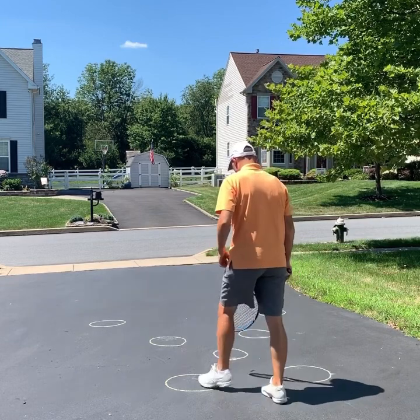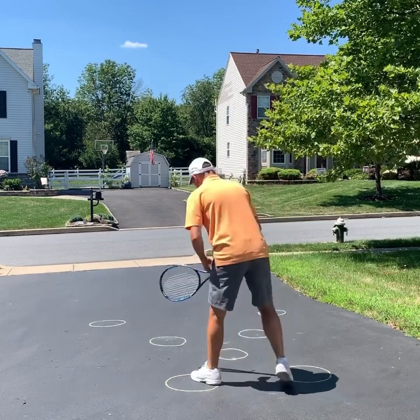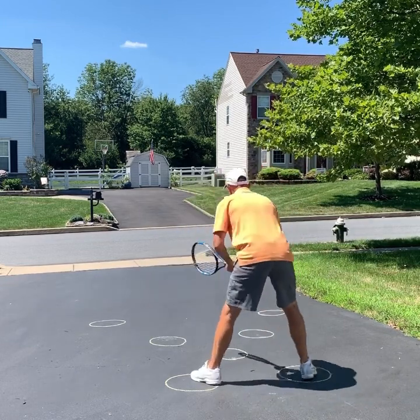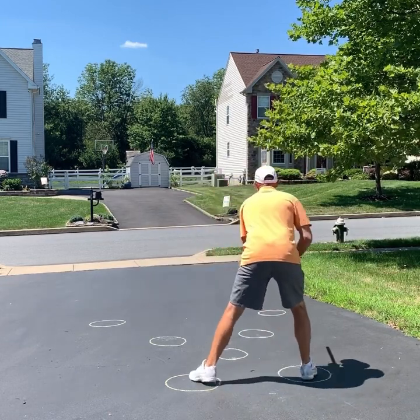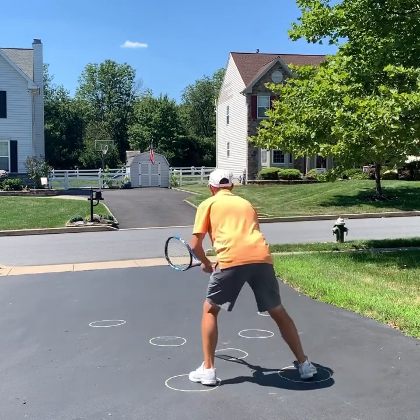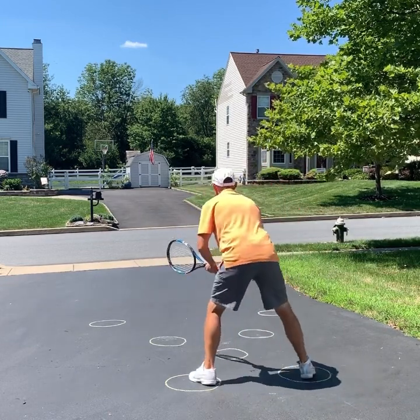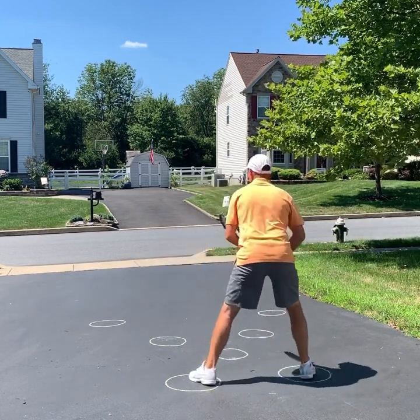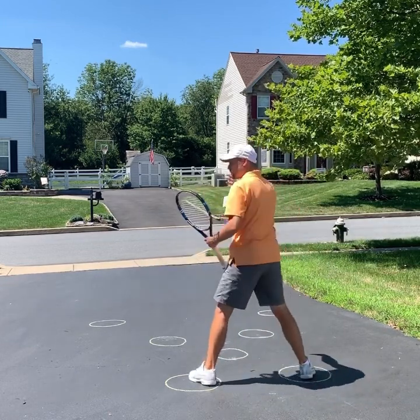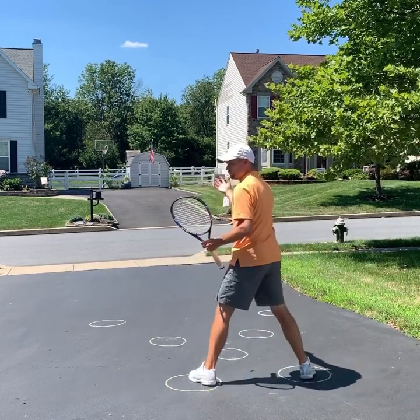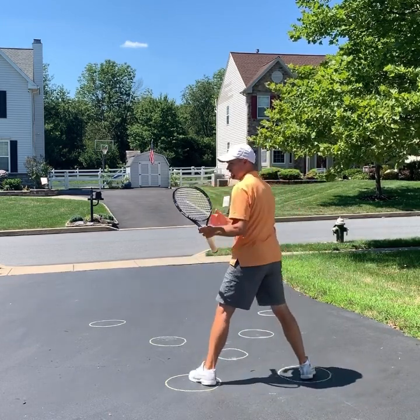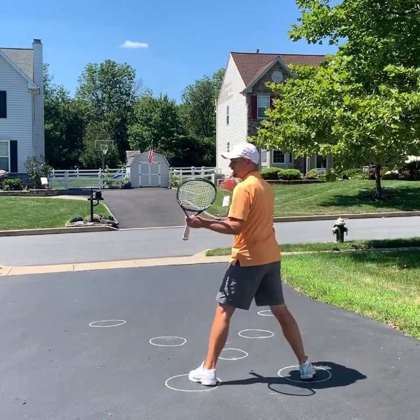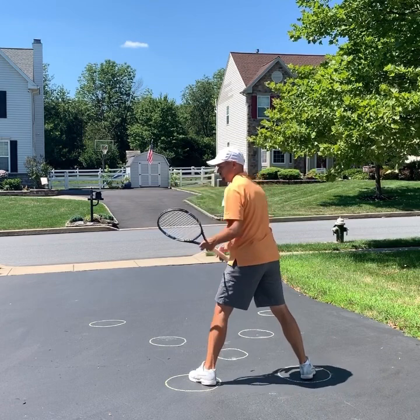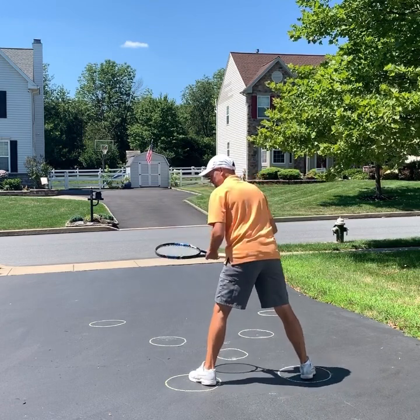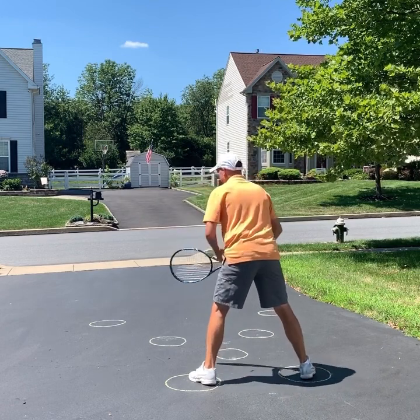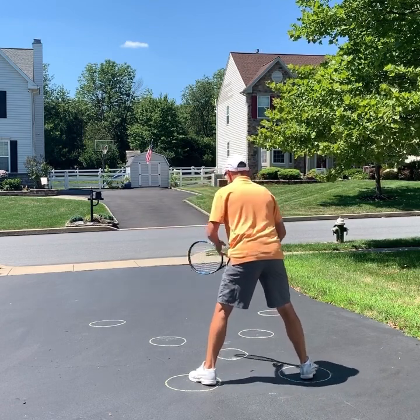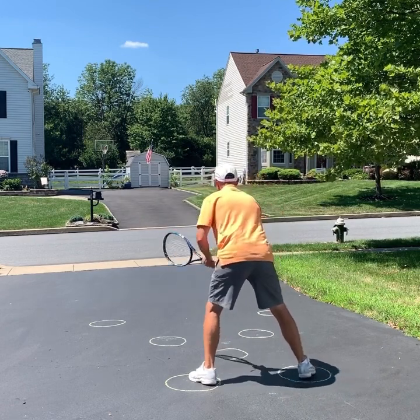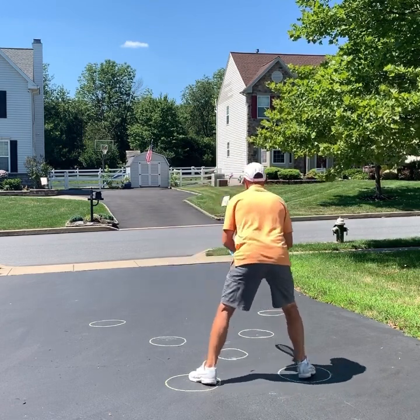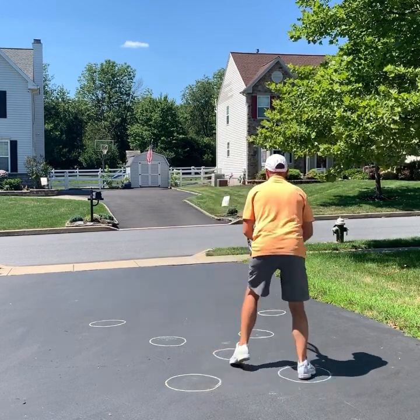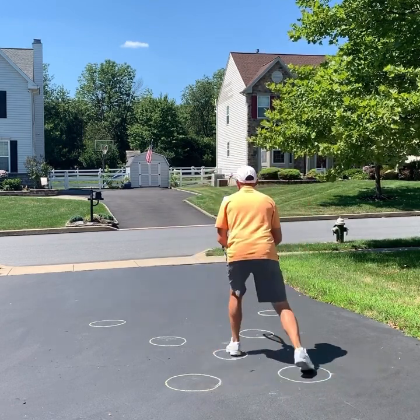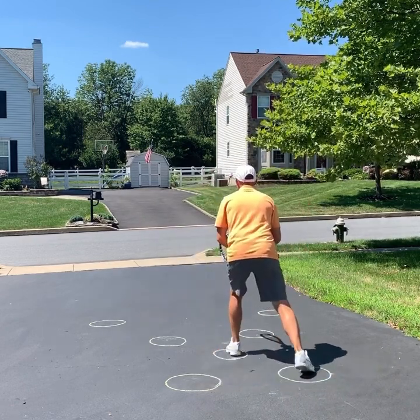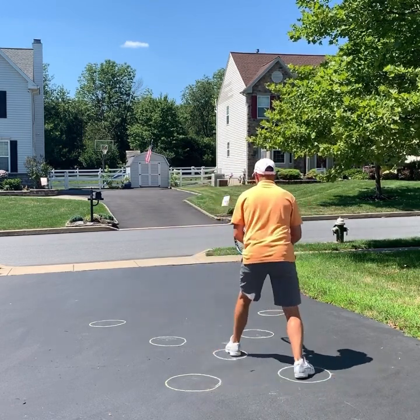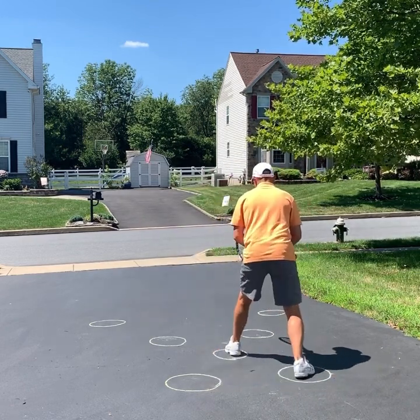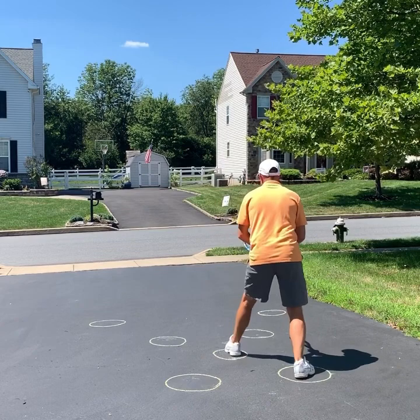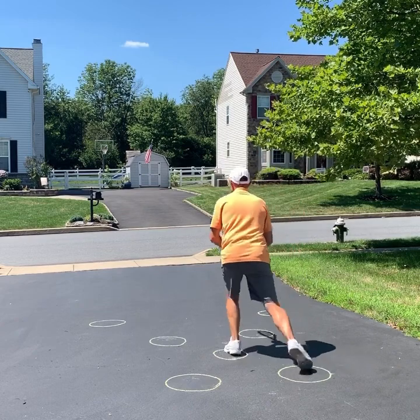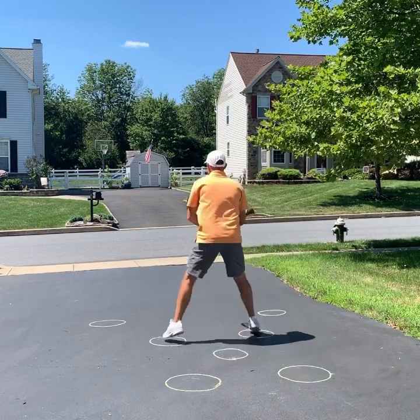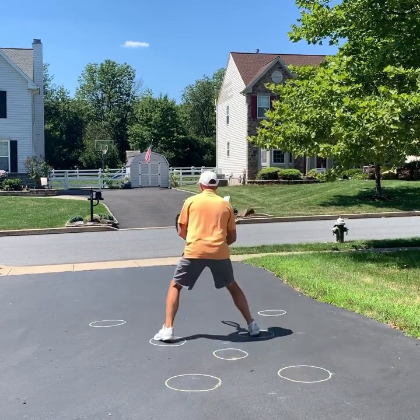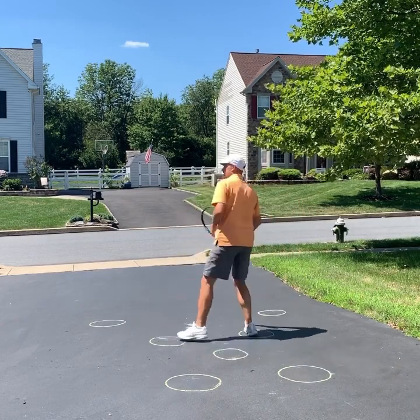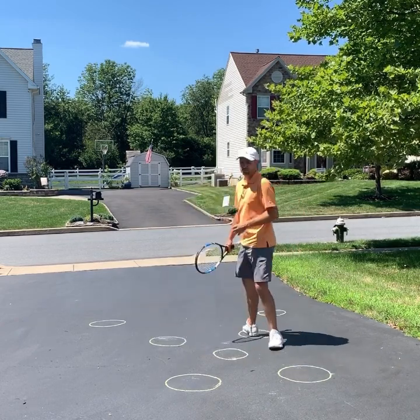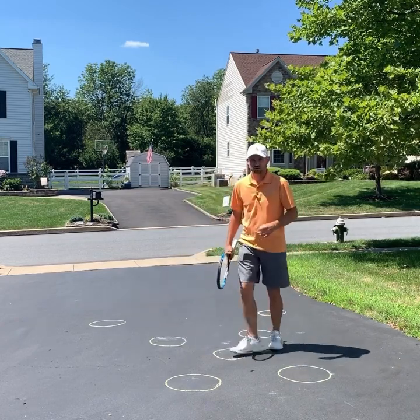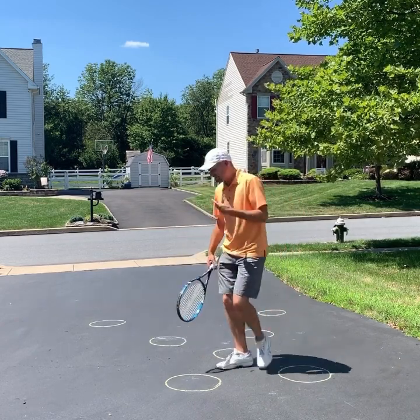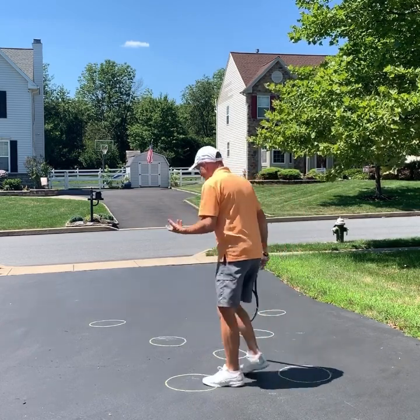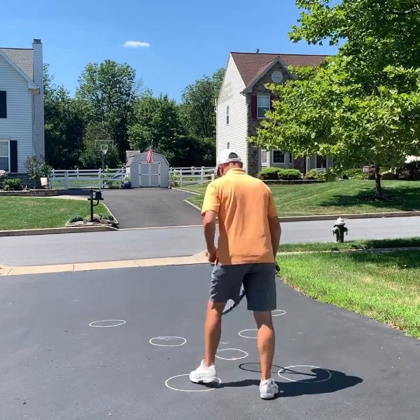These first two circles are where you're going to be setting up prior to your opponent ever getting into their motion. Then as they go into their toss, you want pre-movement where you're going to step forward, and then you want to split step as they are hitting the serve. Just getting that is going to help you.